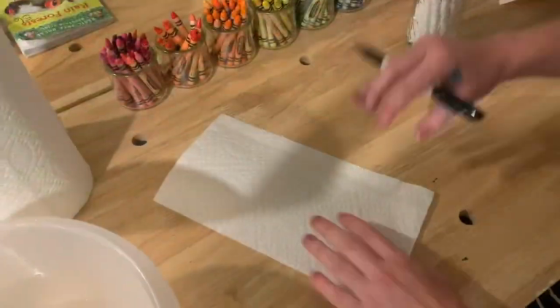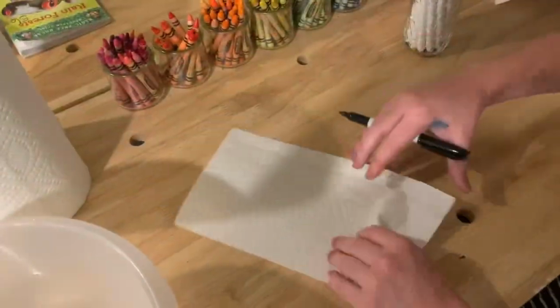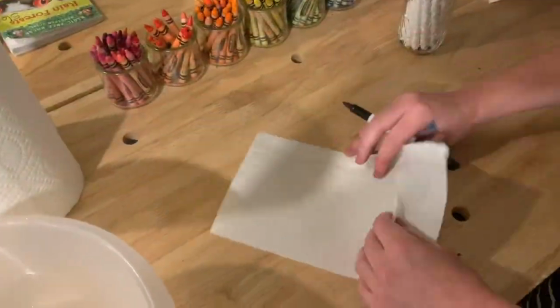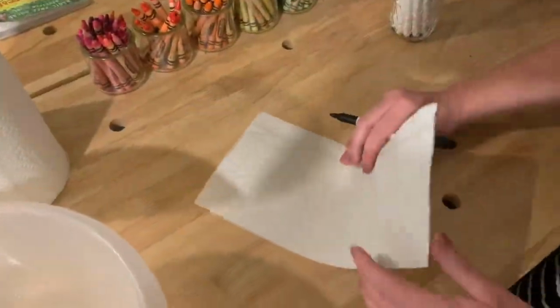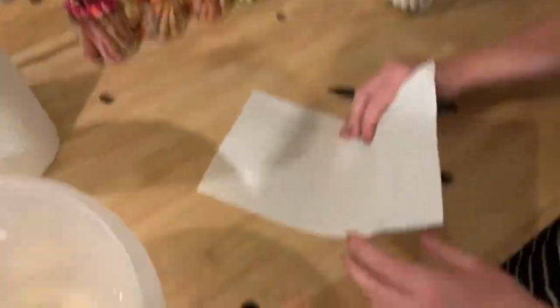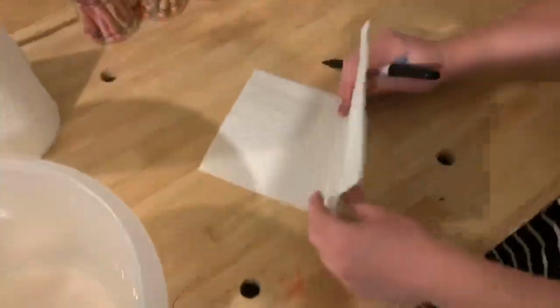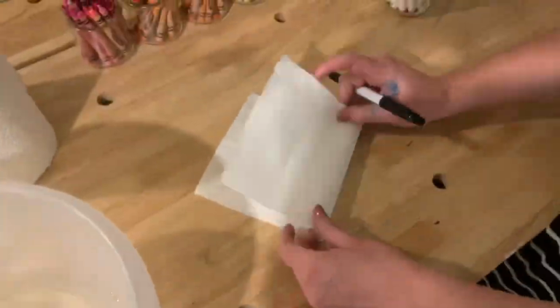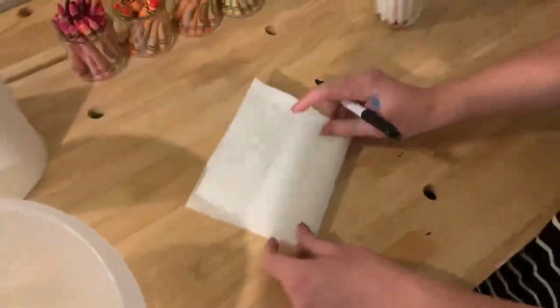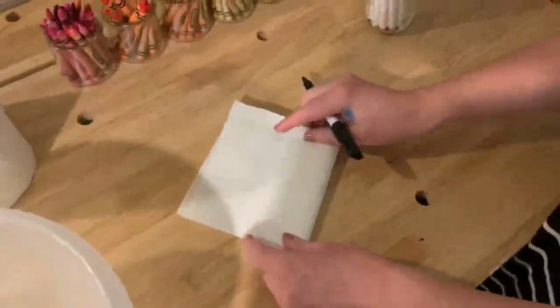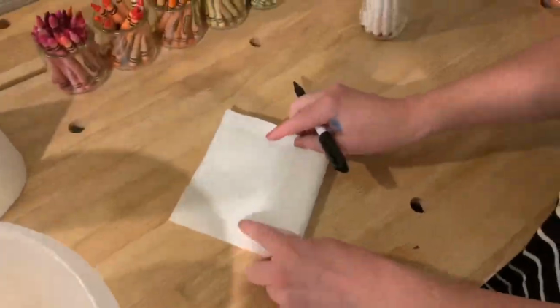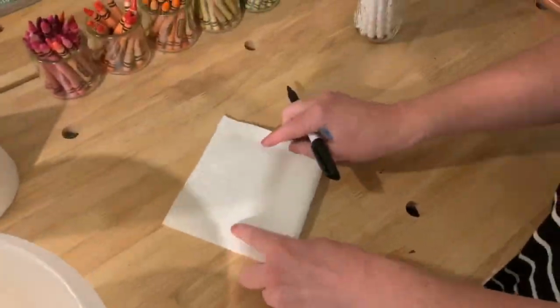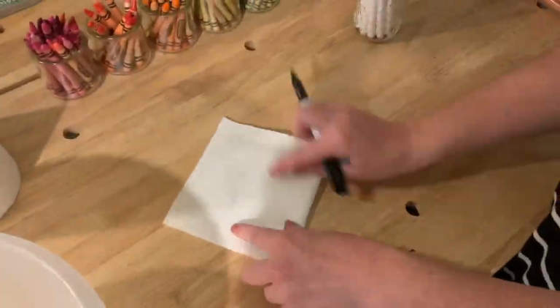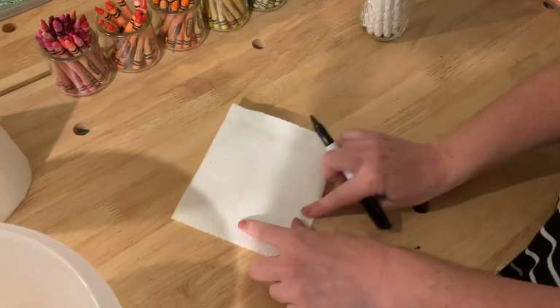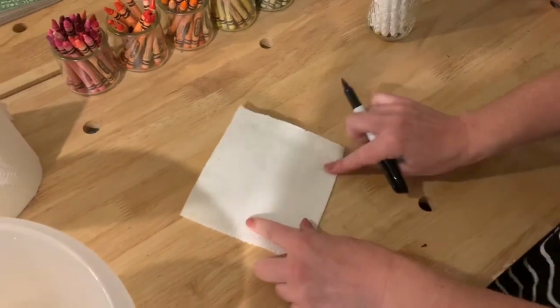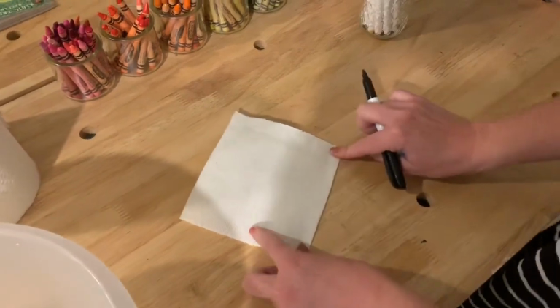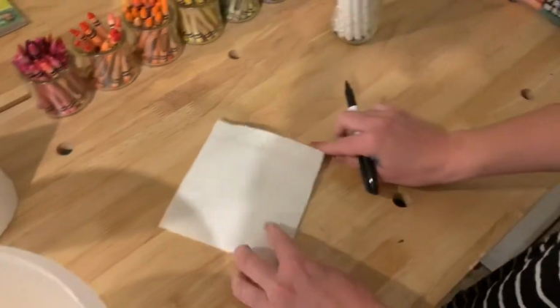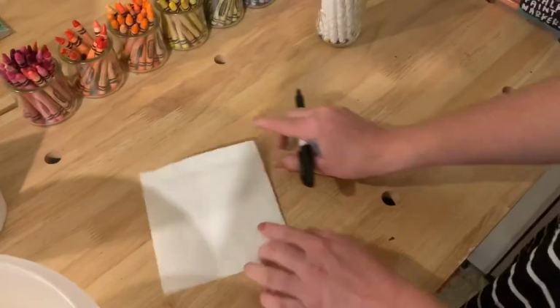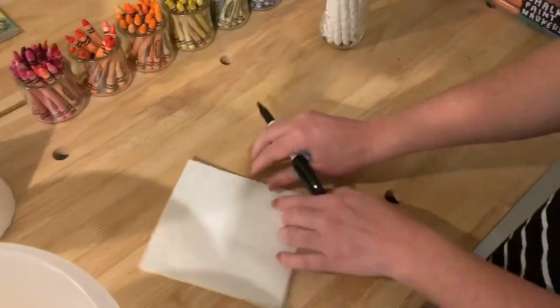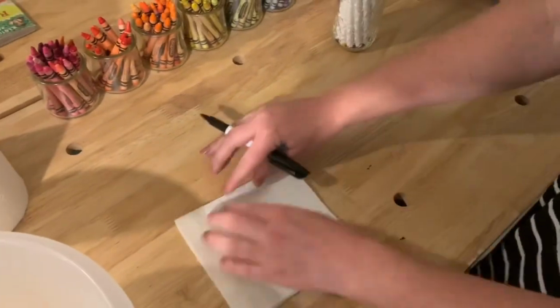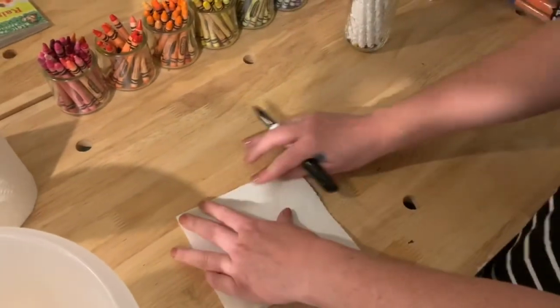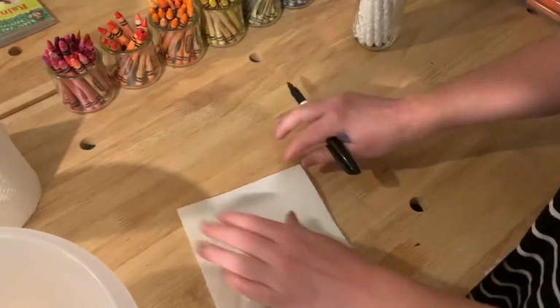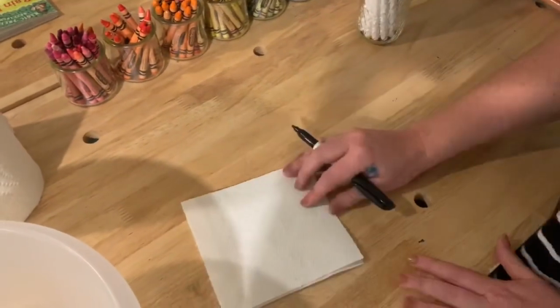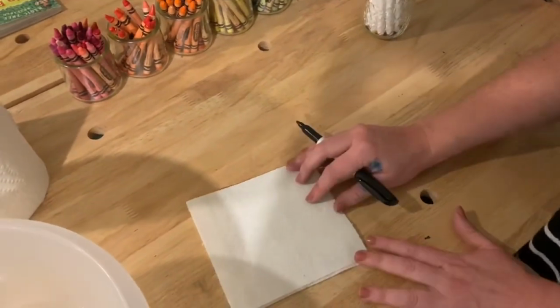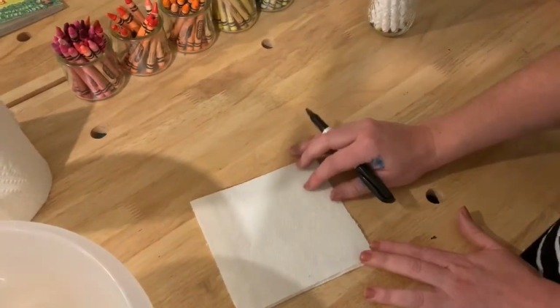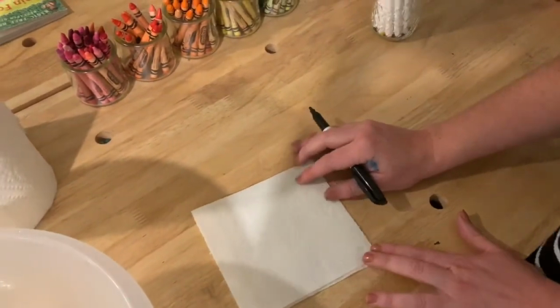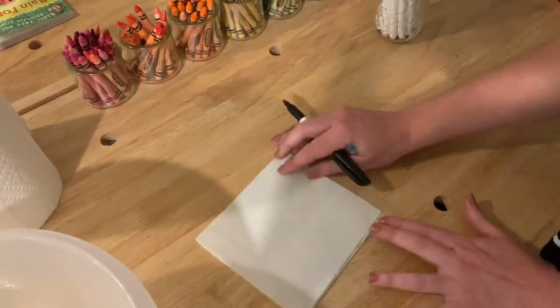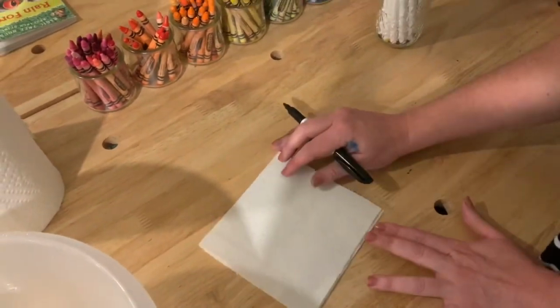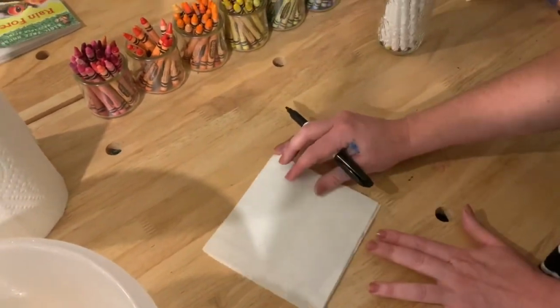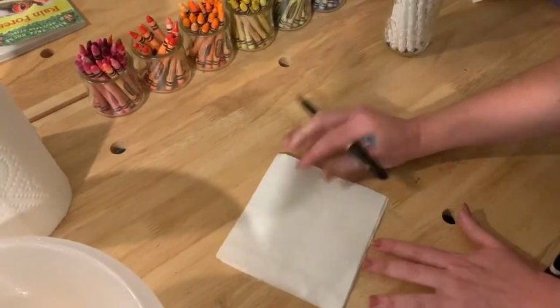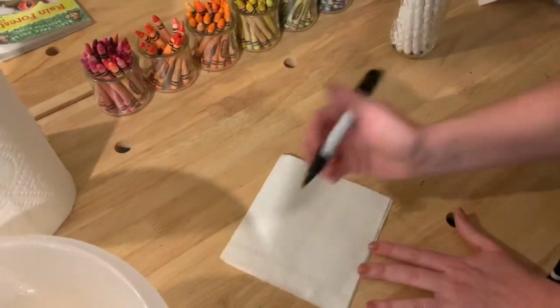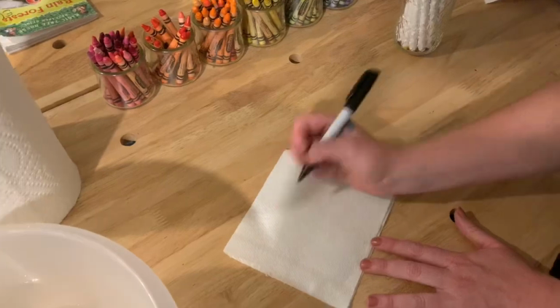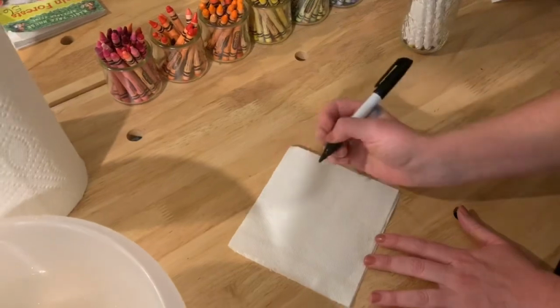You'll need a paper towel. Fold your paper towel in half, just like that. And then I'm going to show y'all how to draw a puppy.